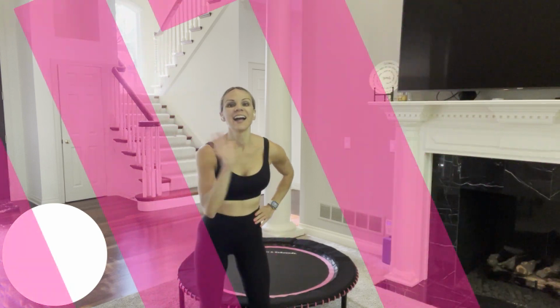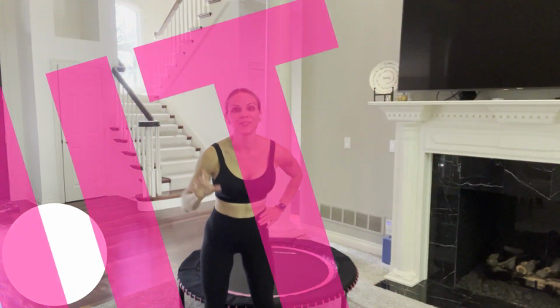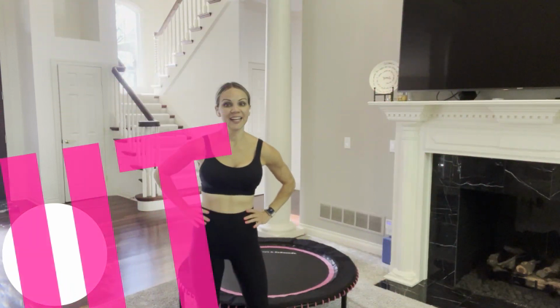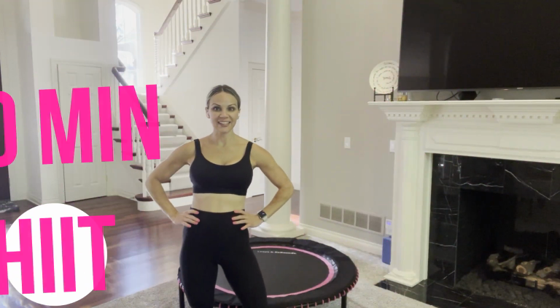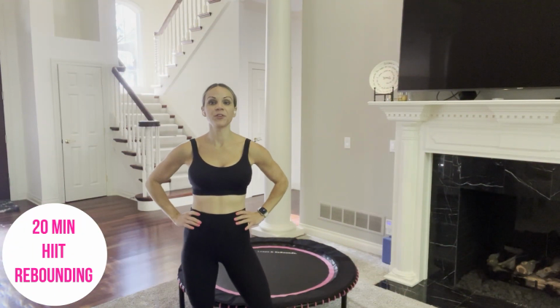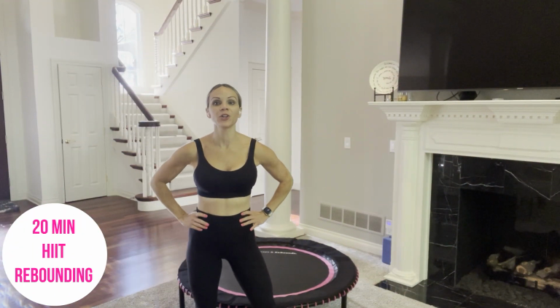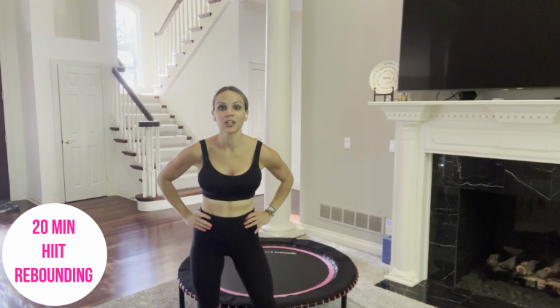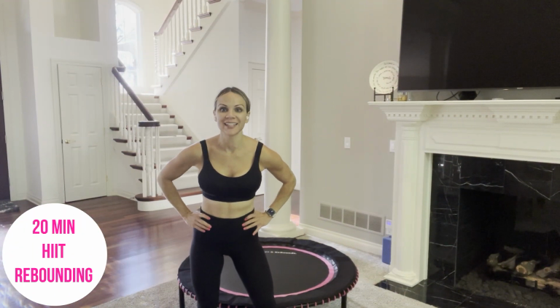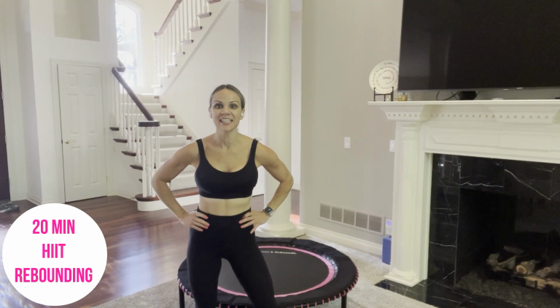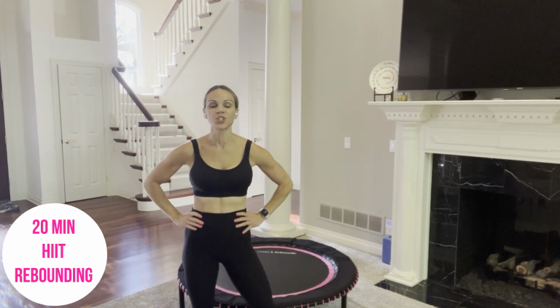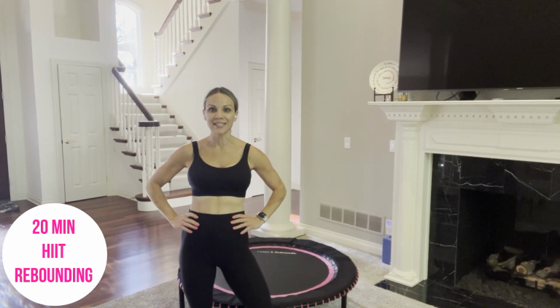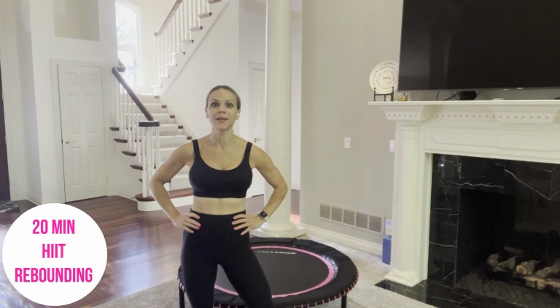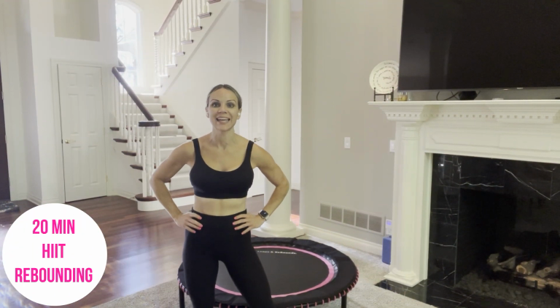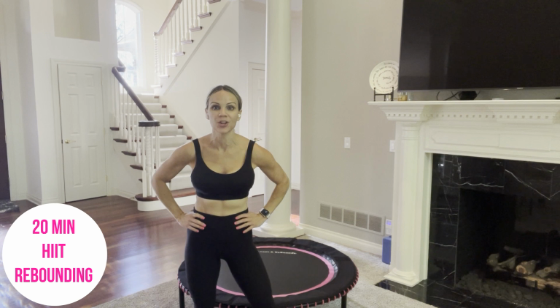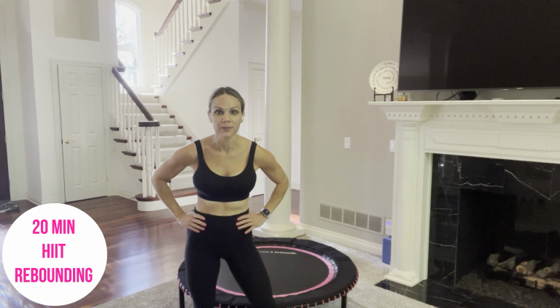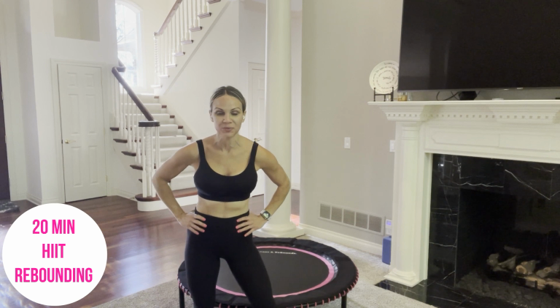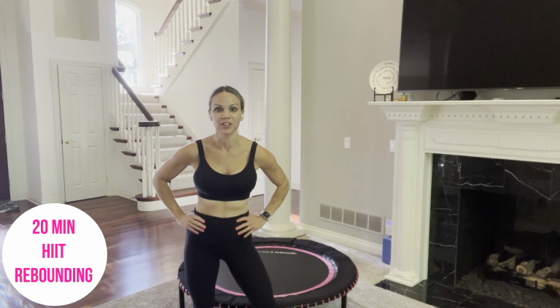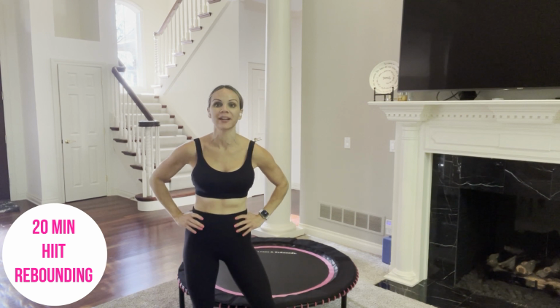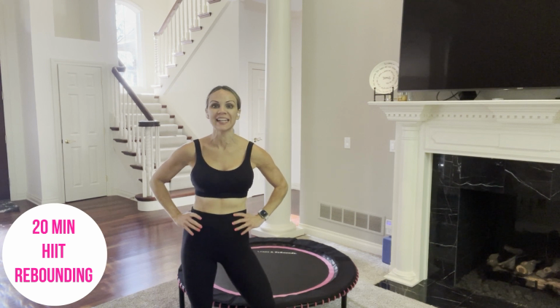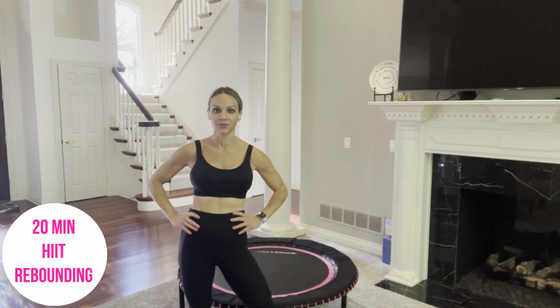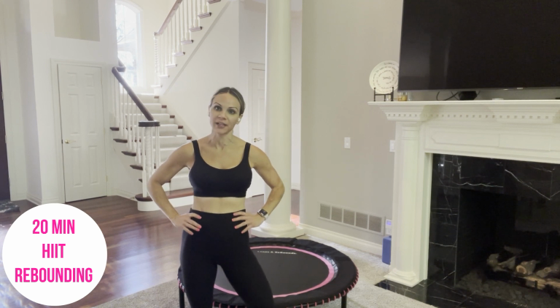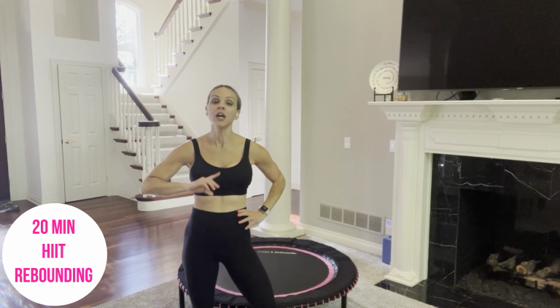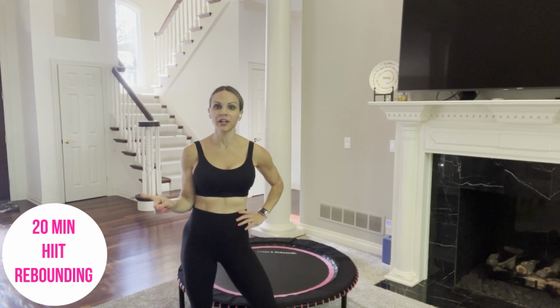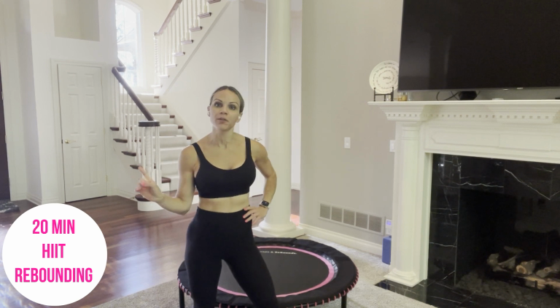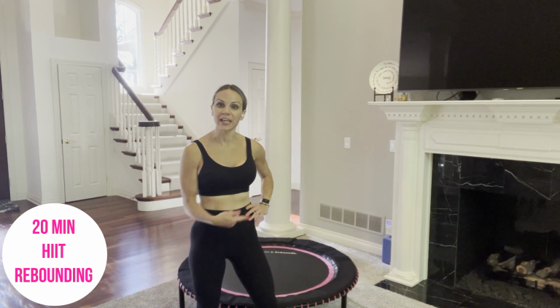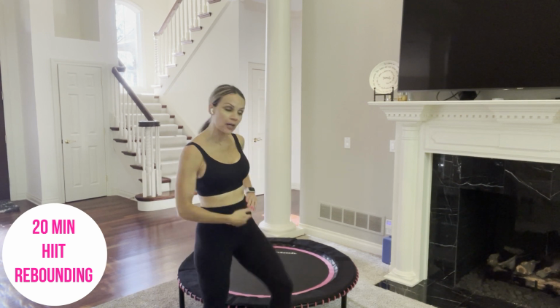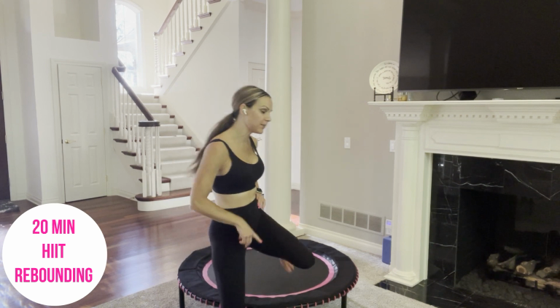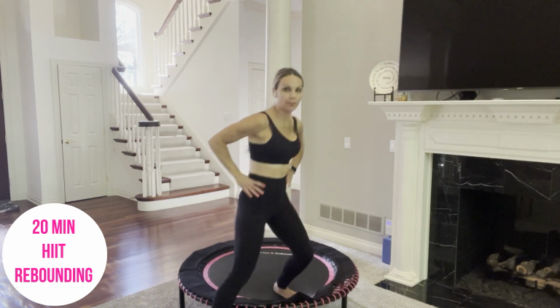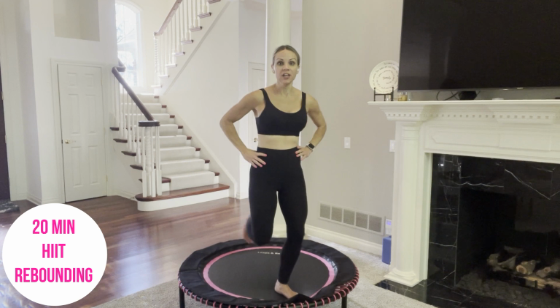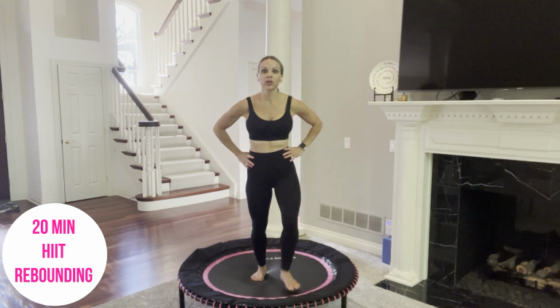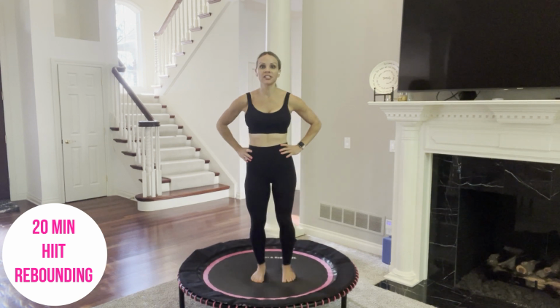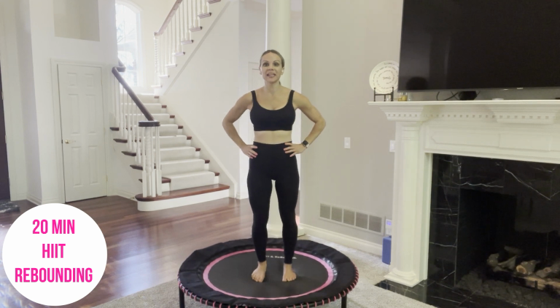Hi everyone, Renee here. If you are looking for an intense 20-minute HIIT rebounding workout, then you are in the right place. Put on your favorite music and meet me up on the mini trampoline. We are going to begin.